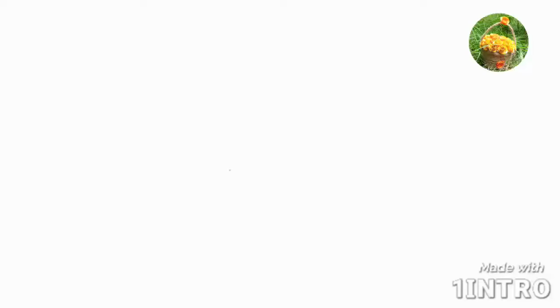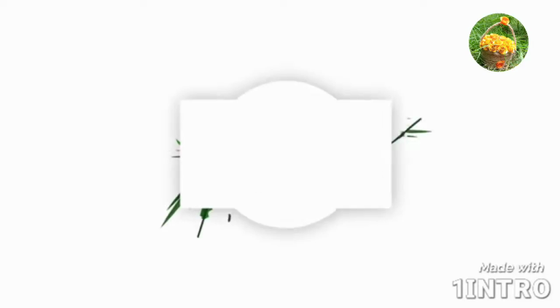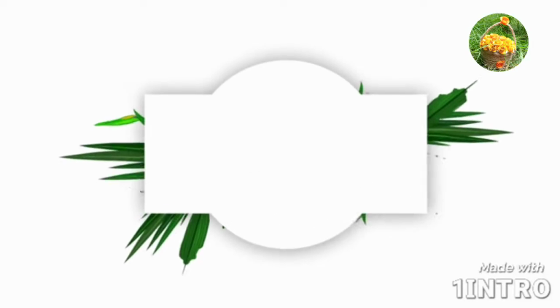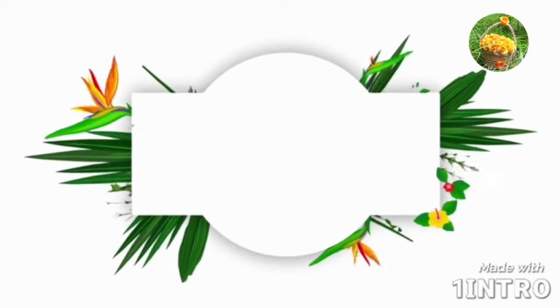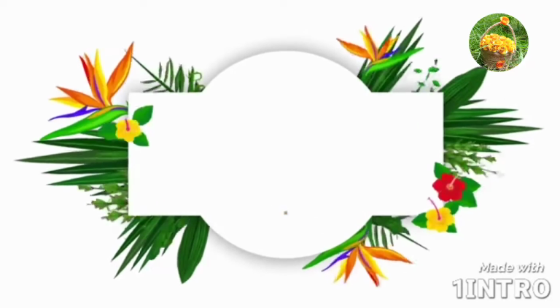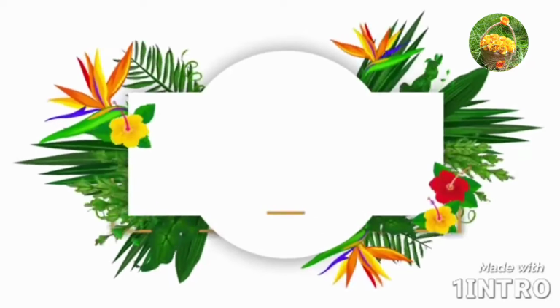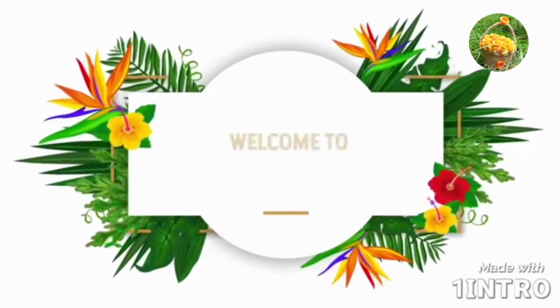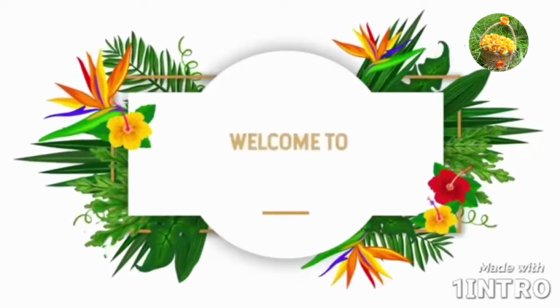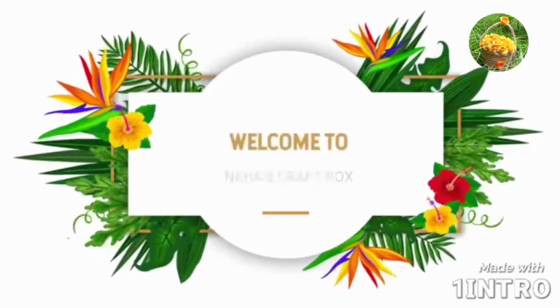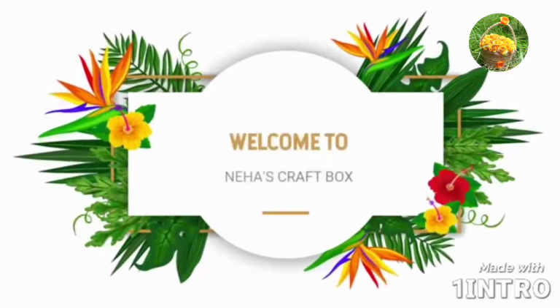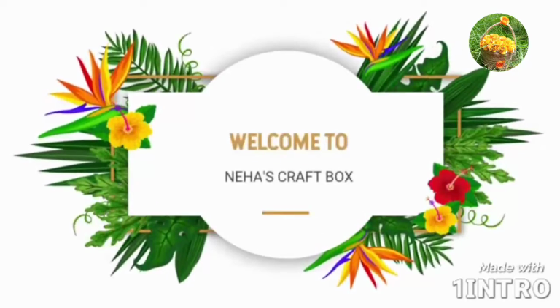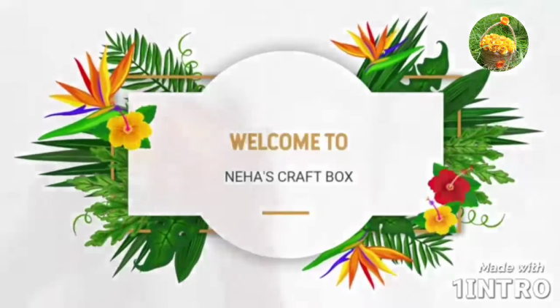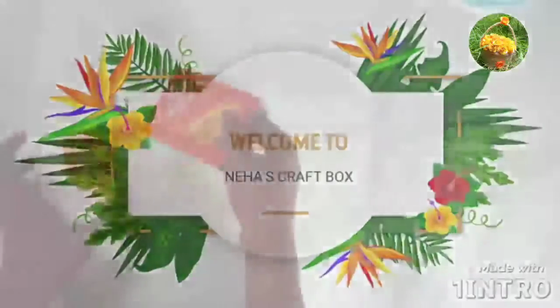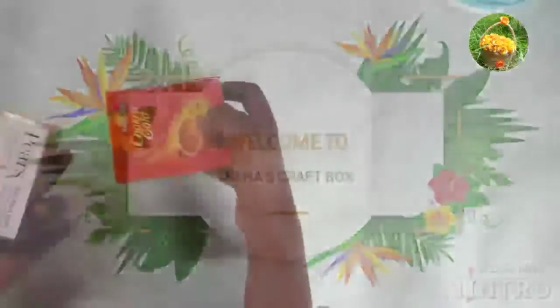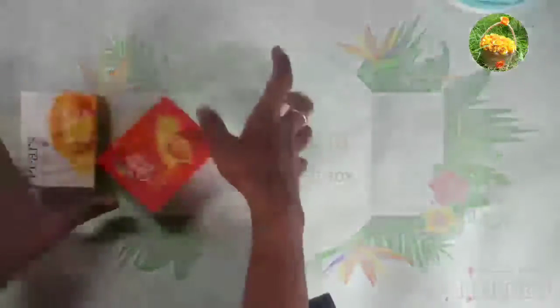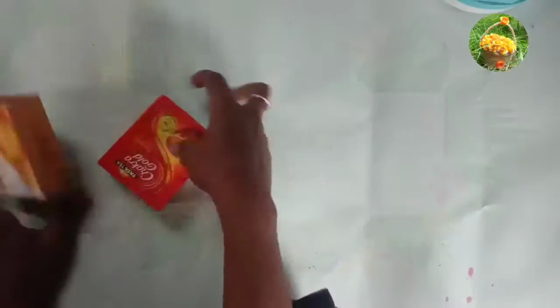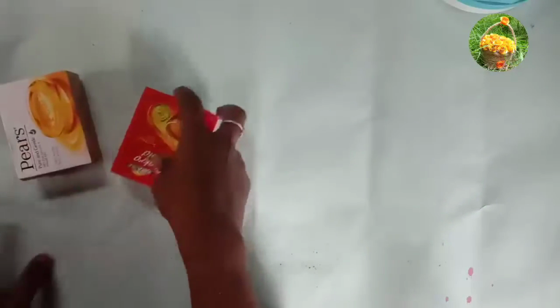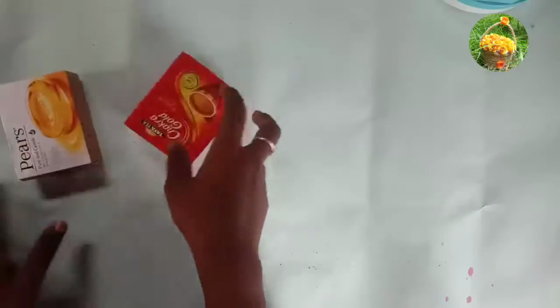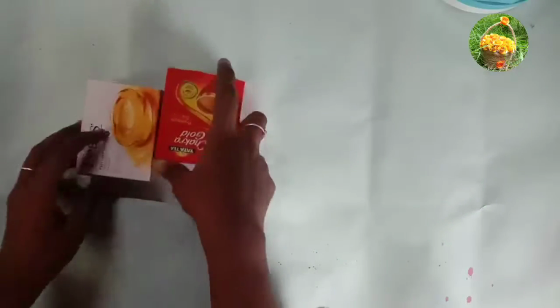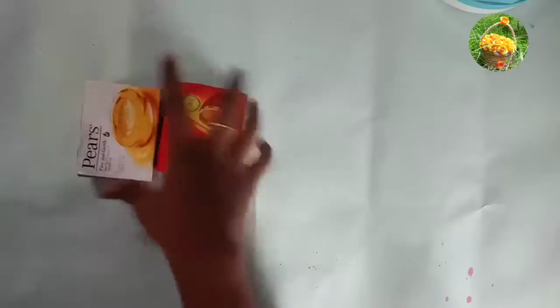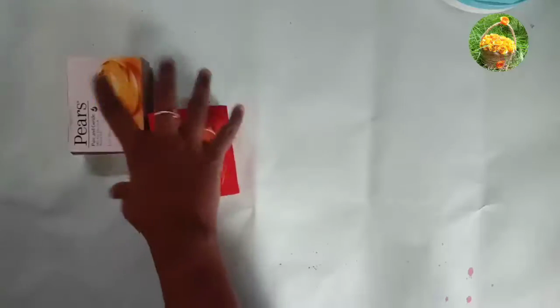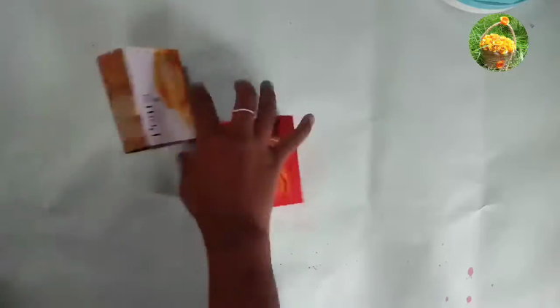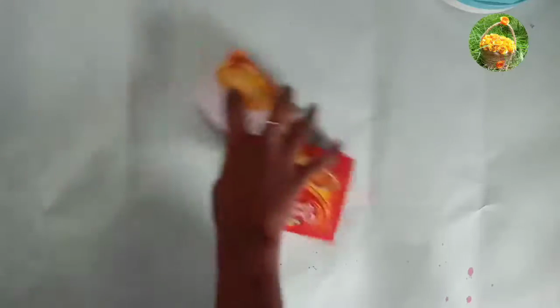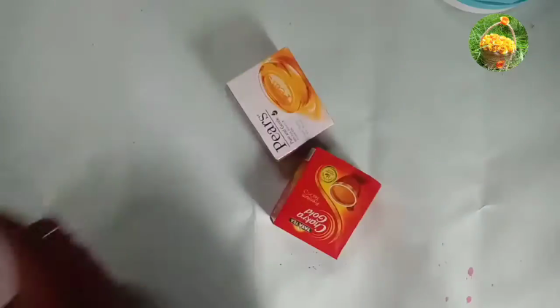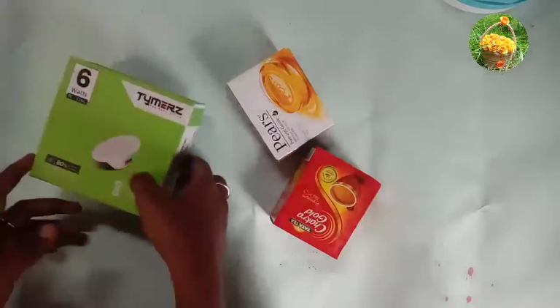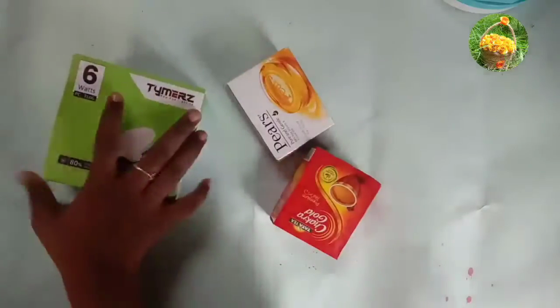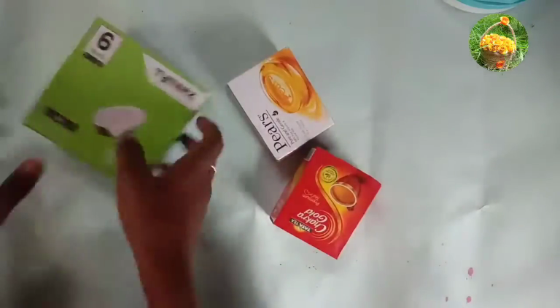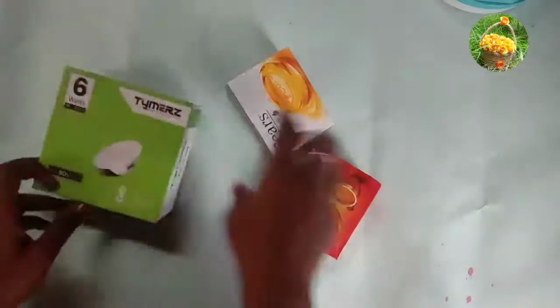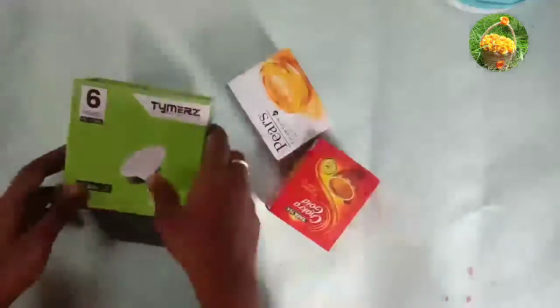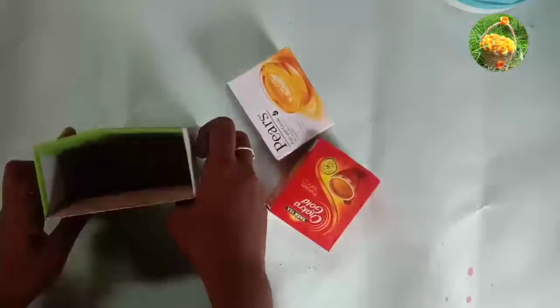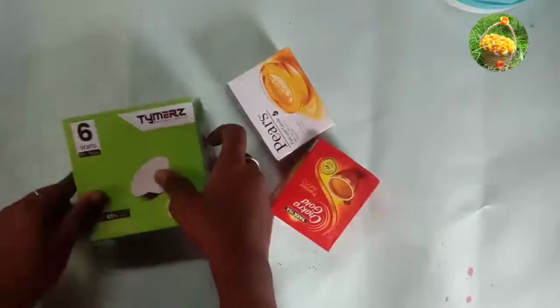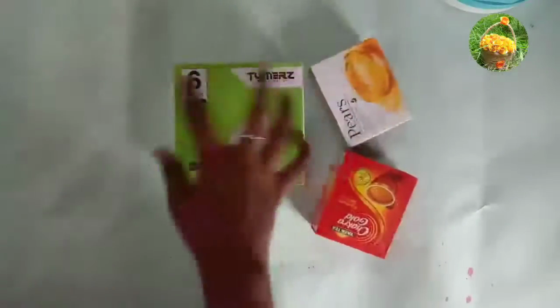Hi friends, welcome to Neha's Craft Box channel. If you subscribe to our channel, please press the bell icon. In our channel,